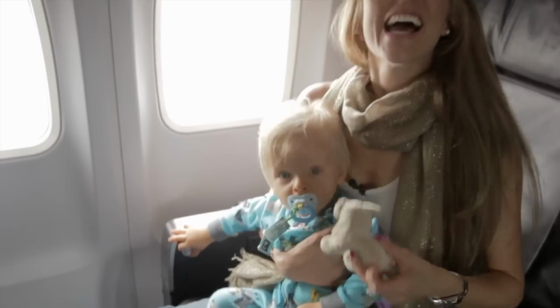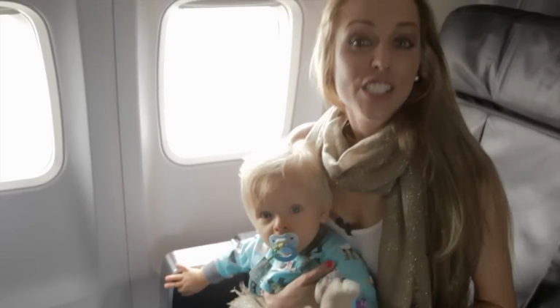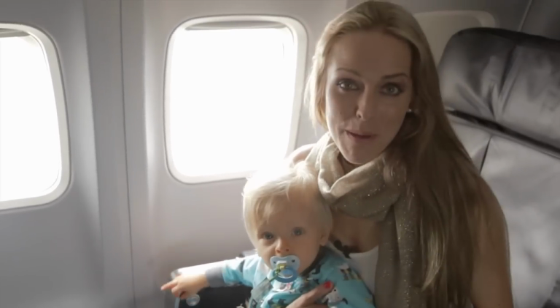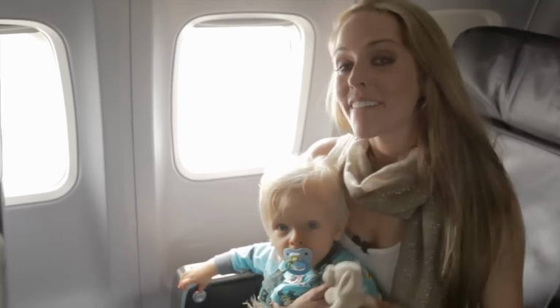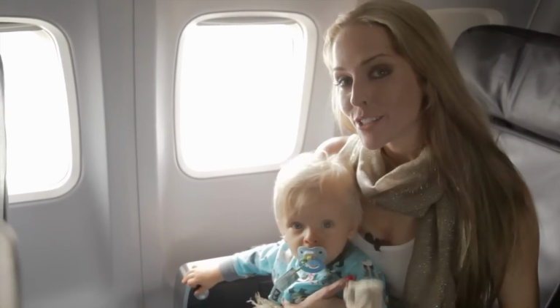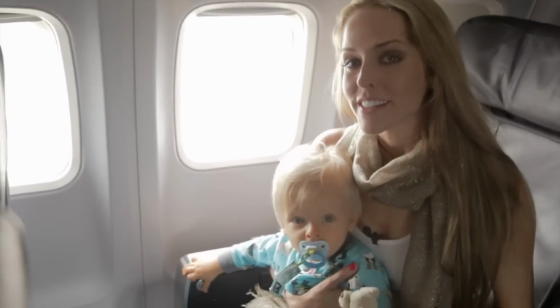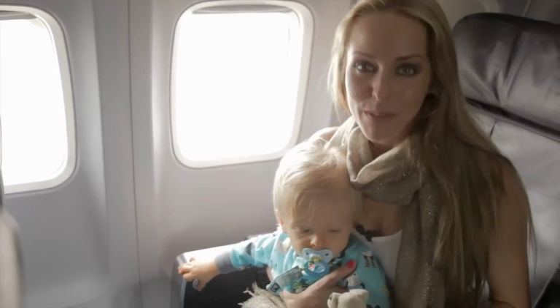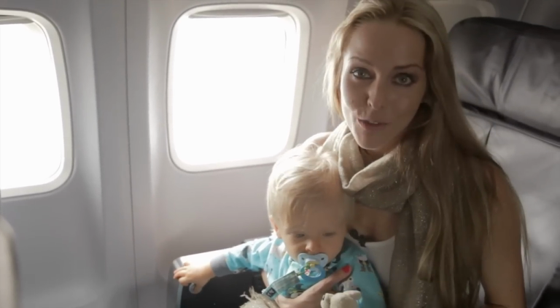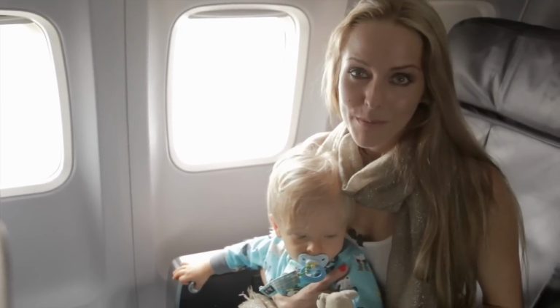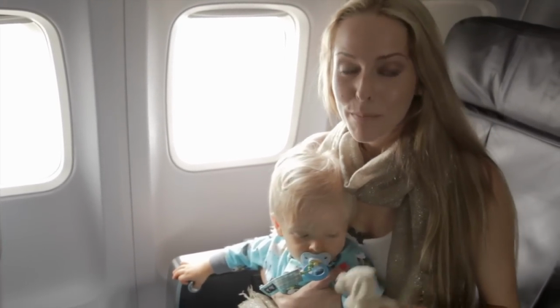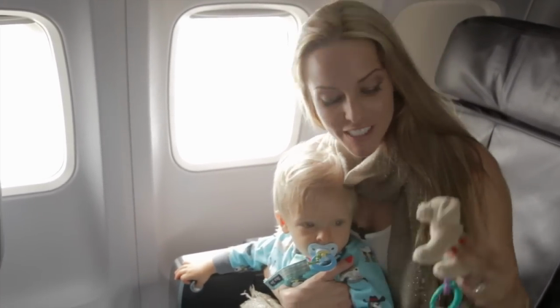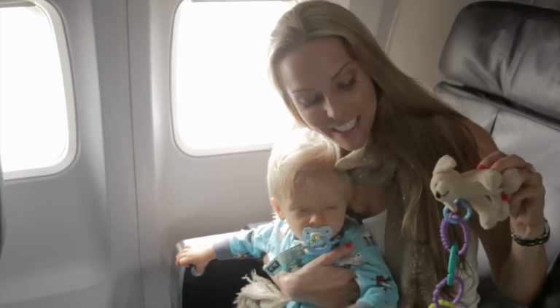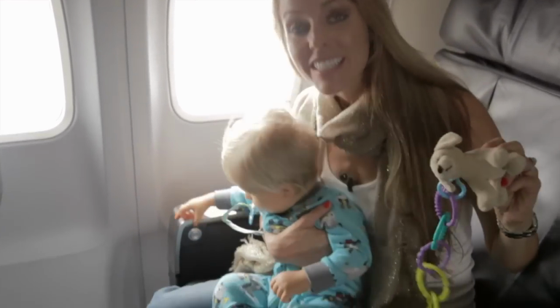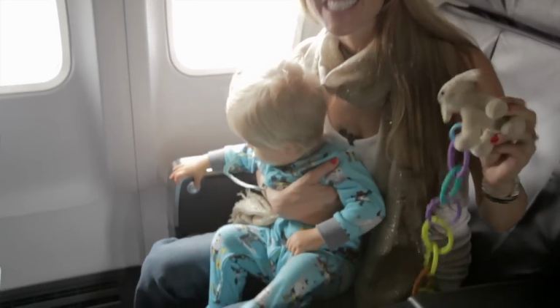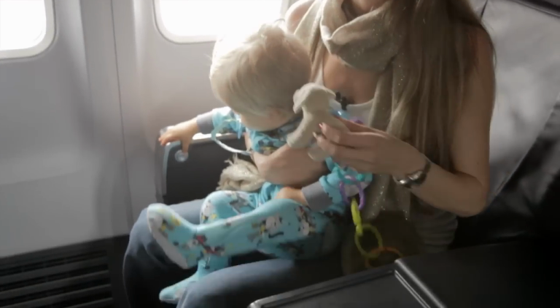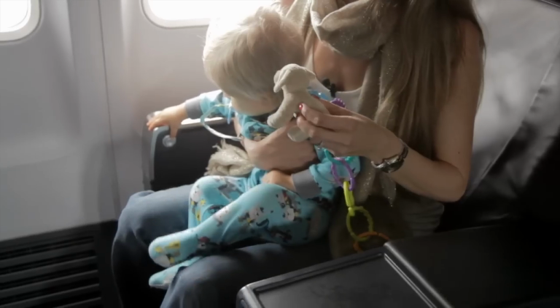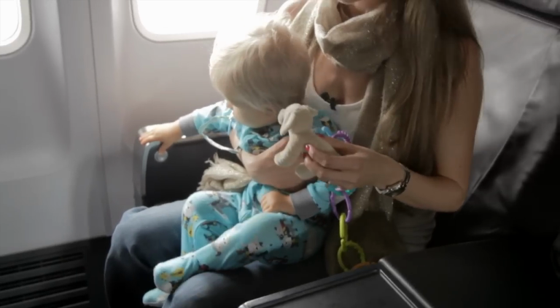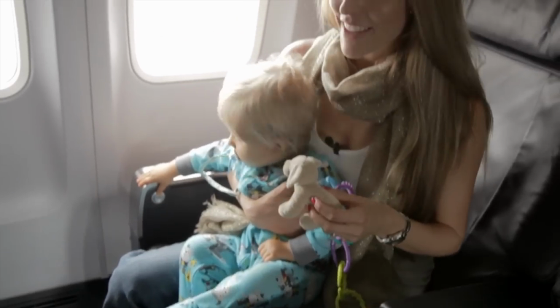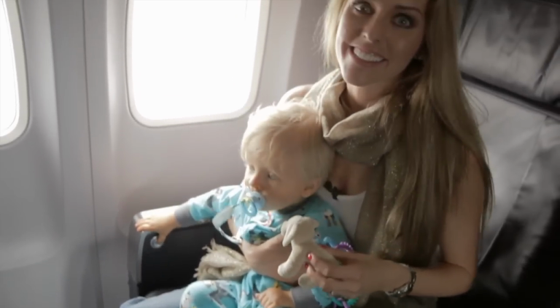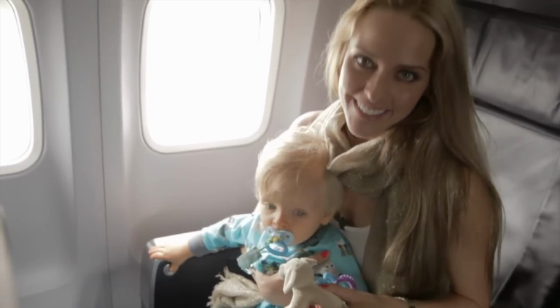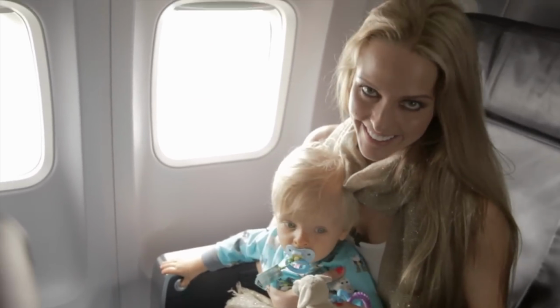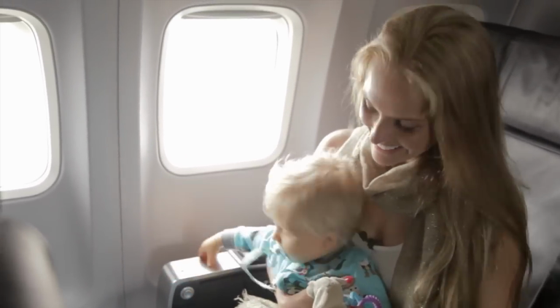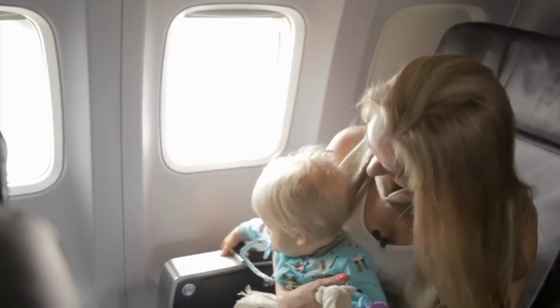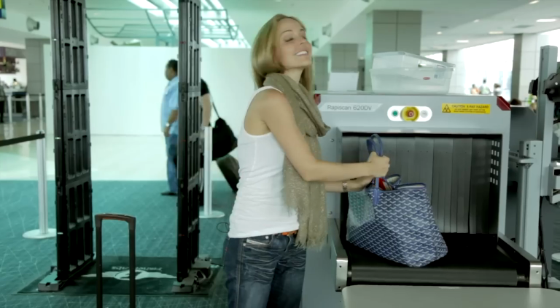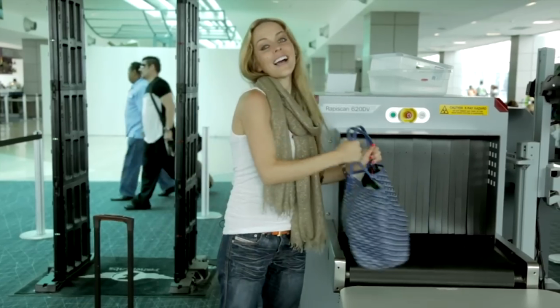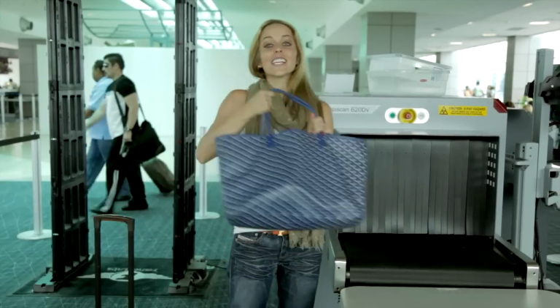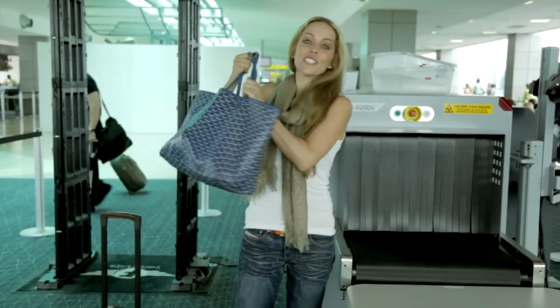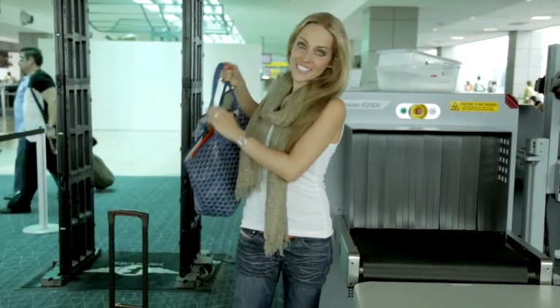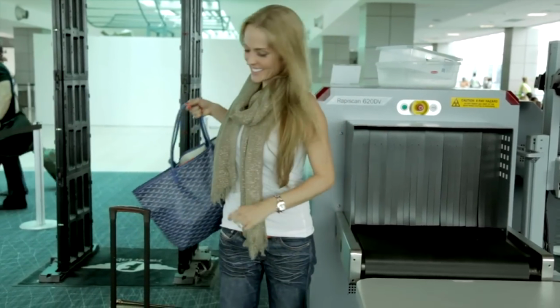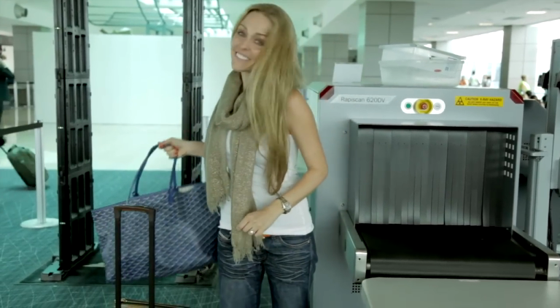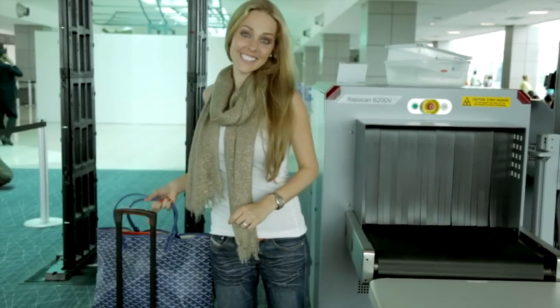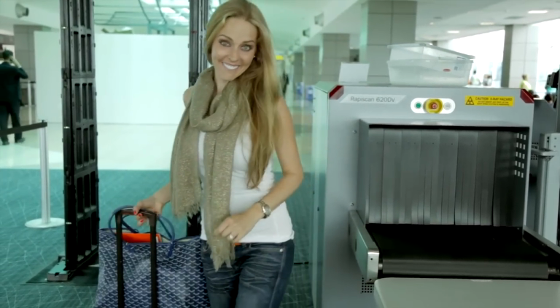Just remember that if you do decide to bring a toy on board, be sure to secure it with a leash, as babies tend to drop things constantly. This will reduce the chance of losing something.